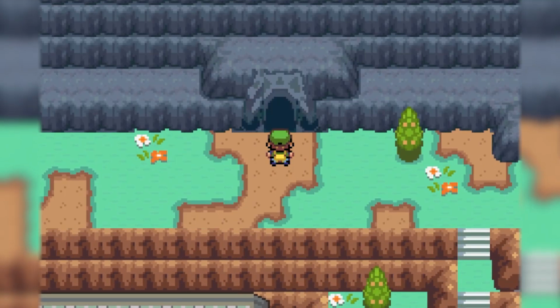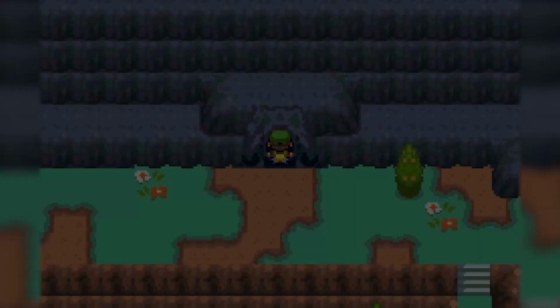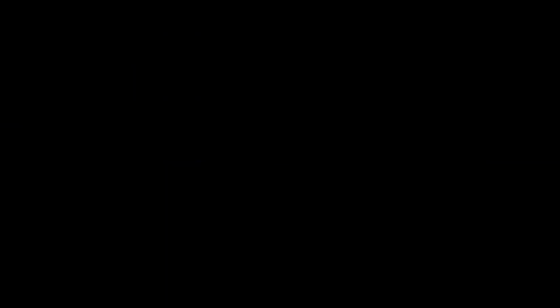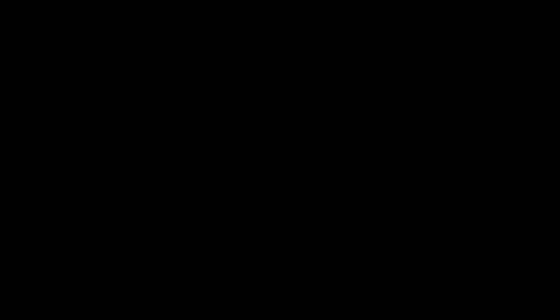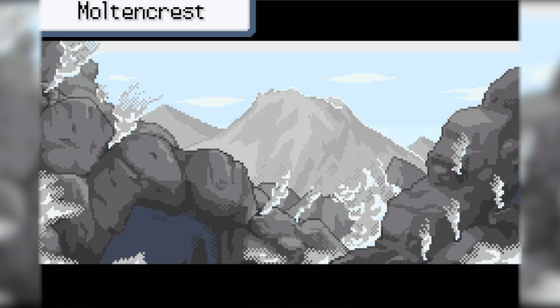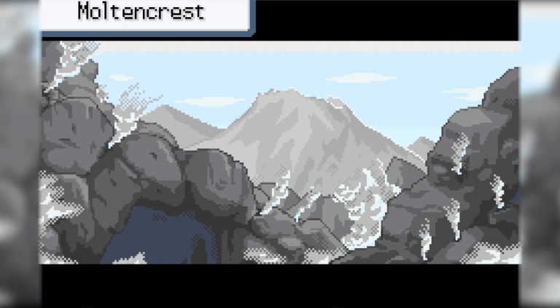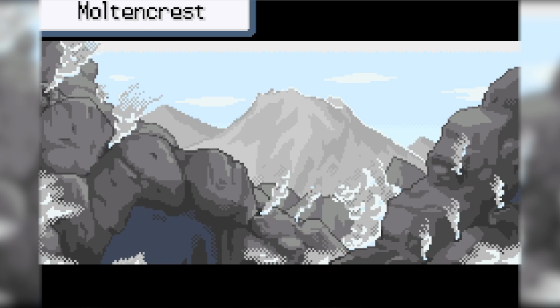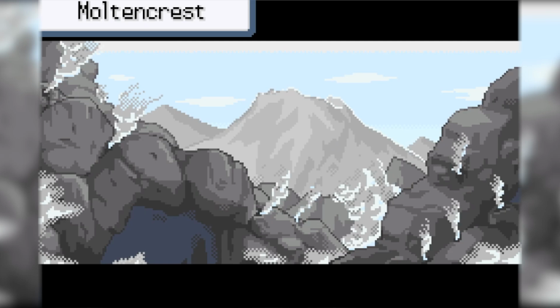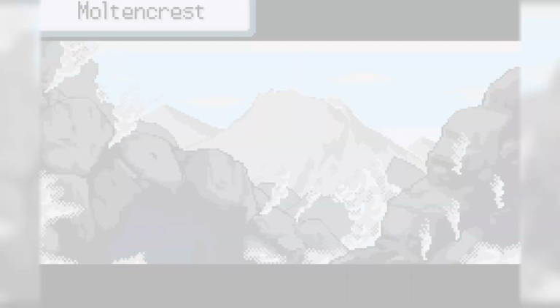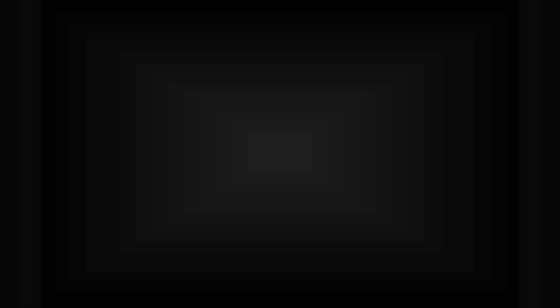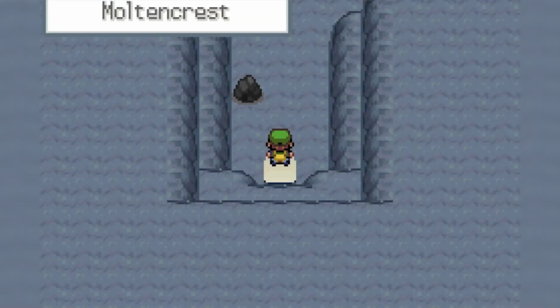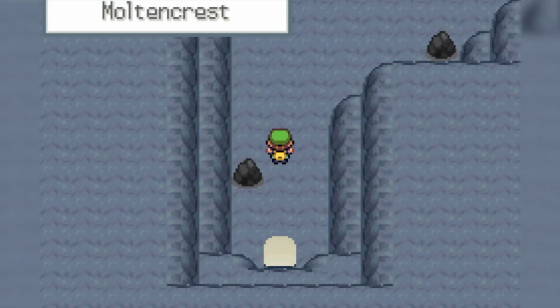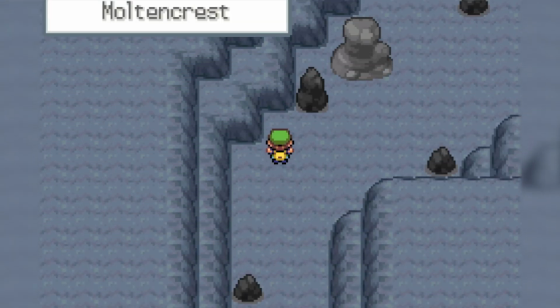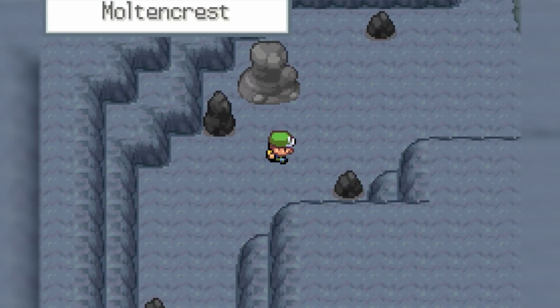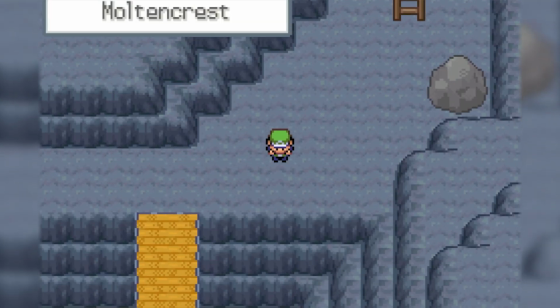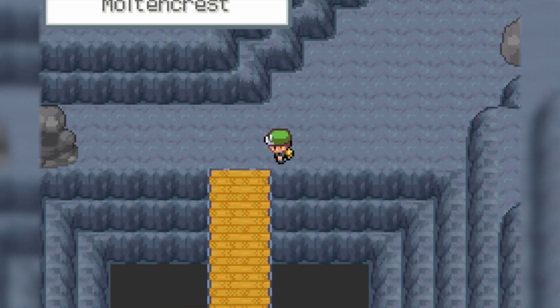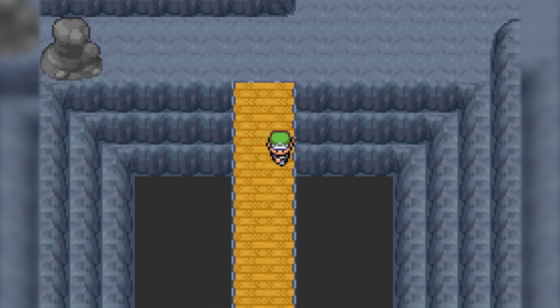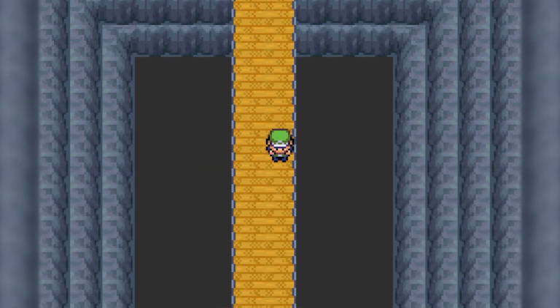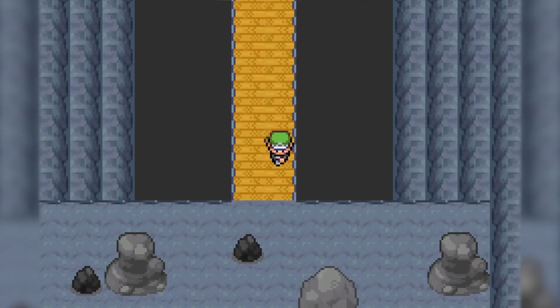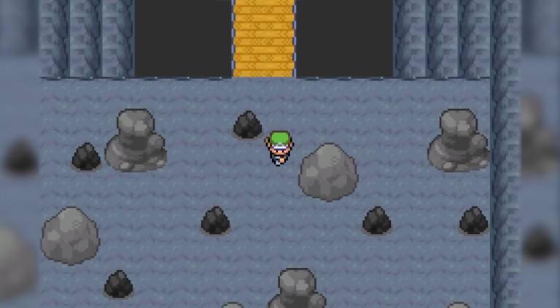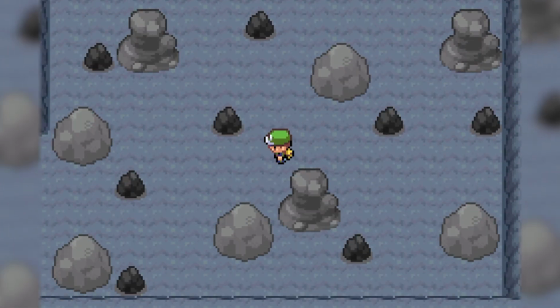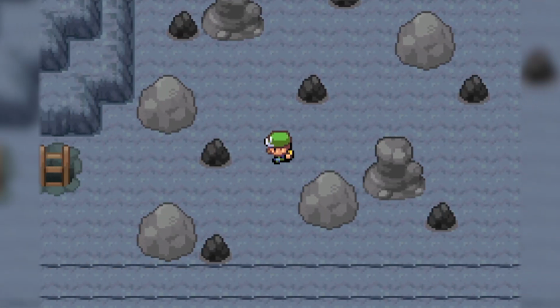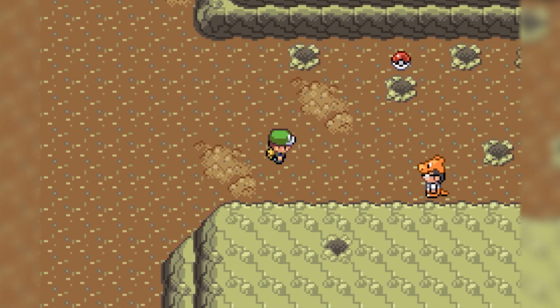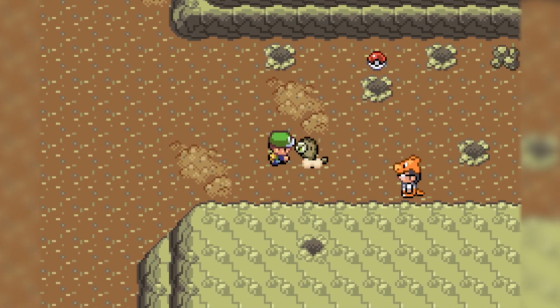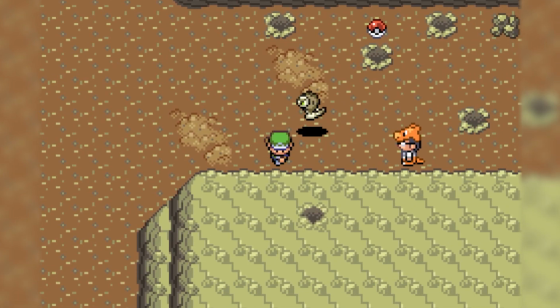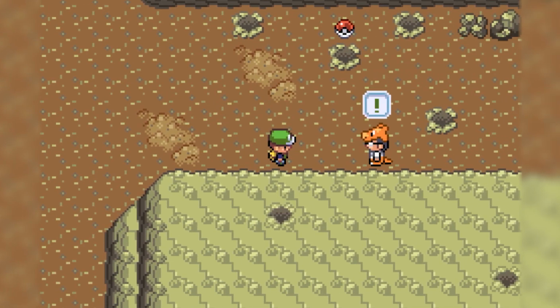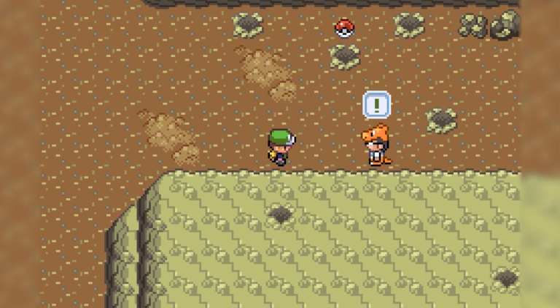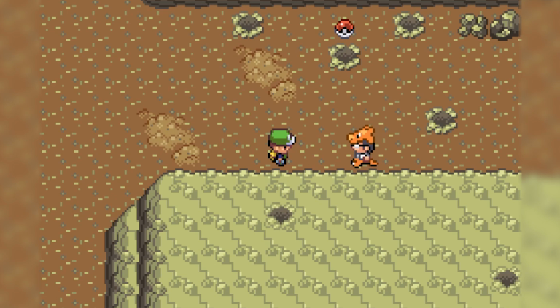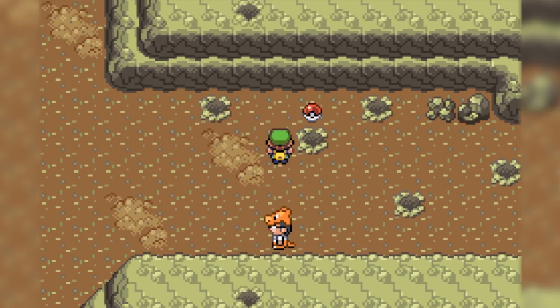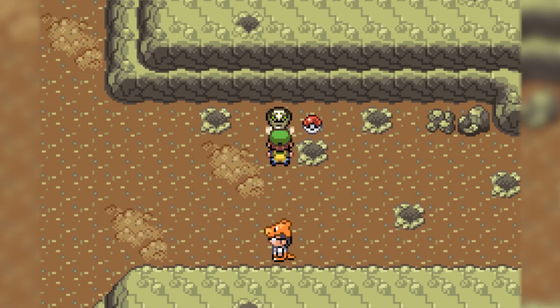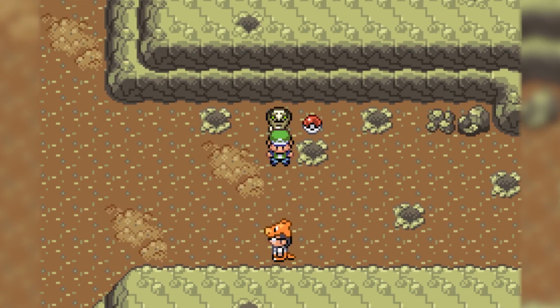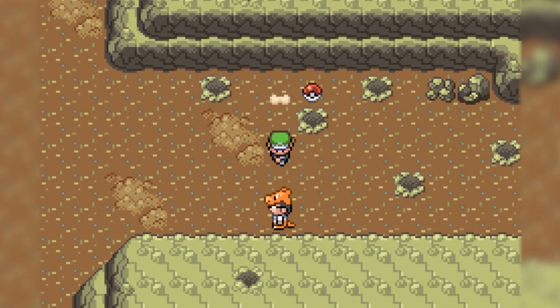Another area of the game I started working on is the beginning of the inside of Molten Crest Mountain, which, if you've seen my previous videos, is a giant volcano that'll lead you to the end of the game. I also finally finished most of the Ground Club trainers, and I'm about to begin creating the leaders for the Ground and Steel Clubs.